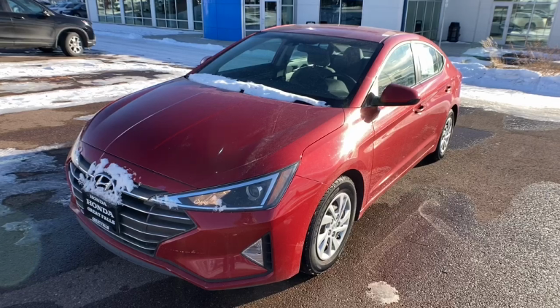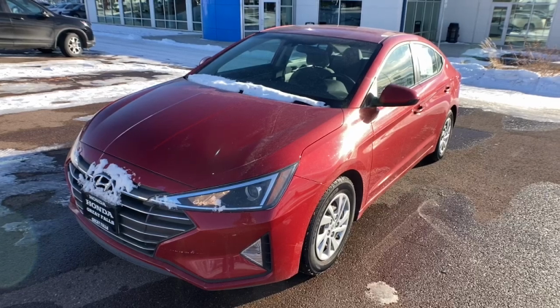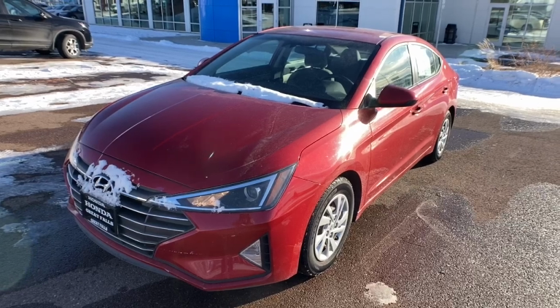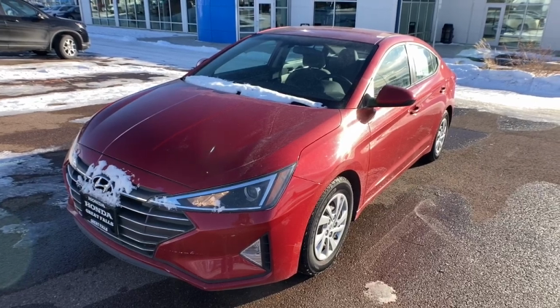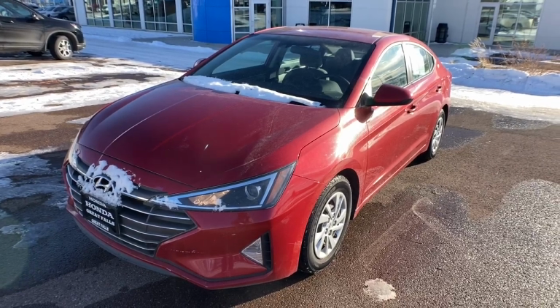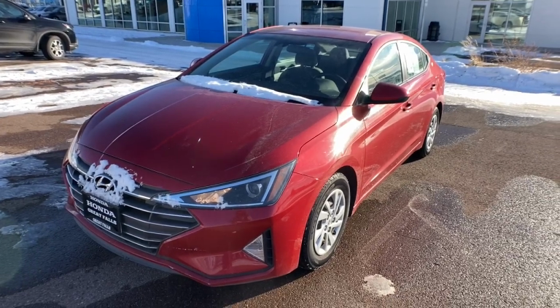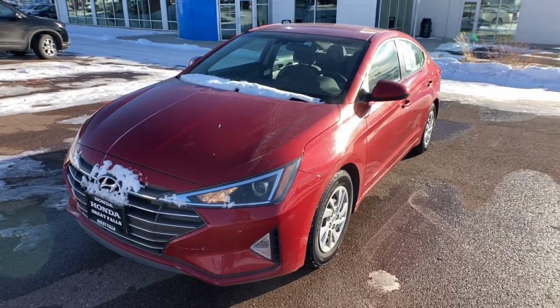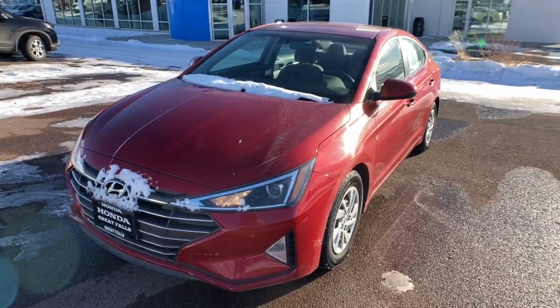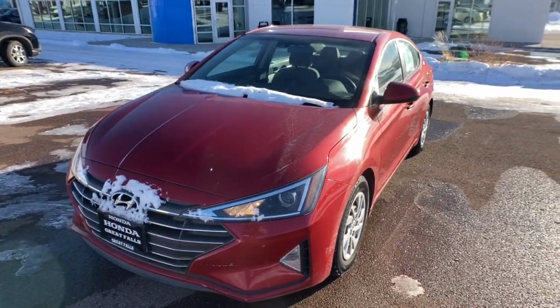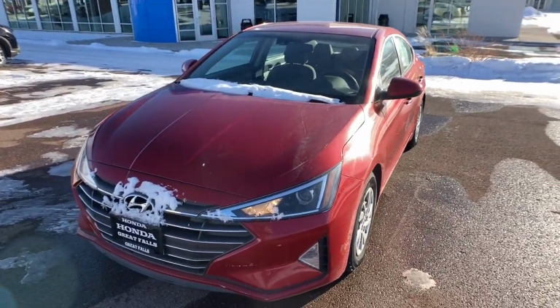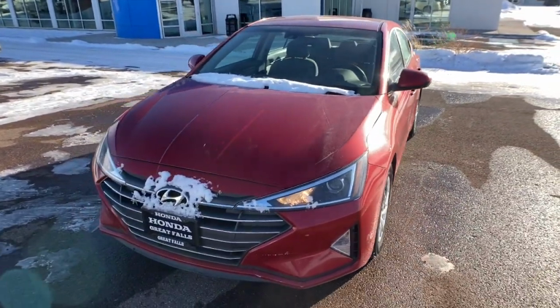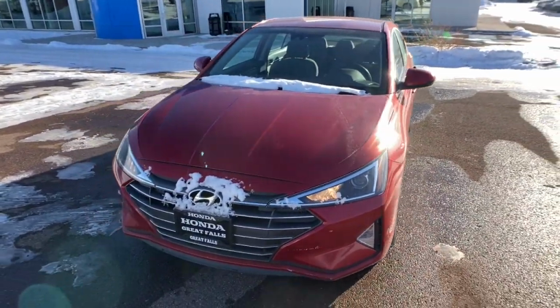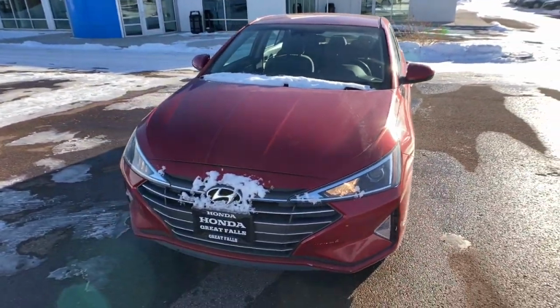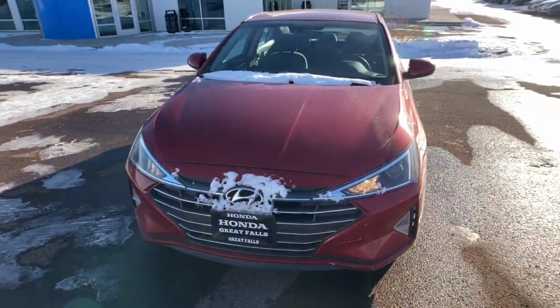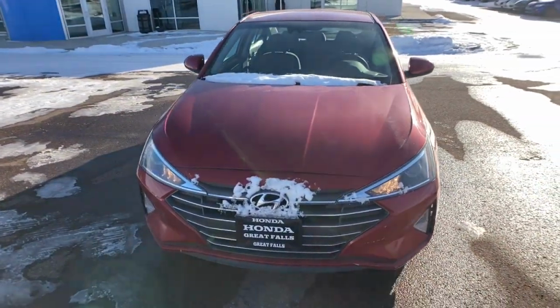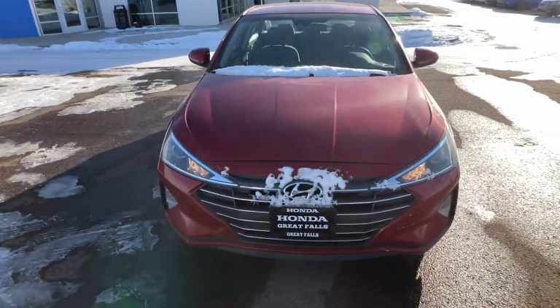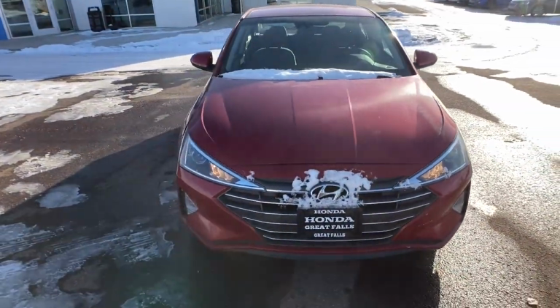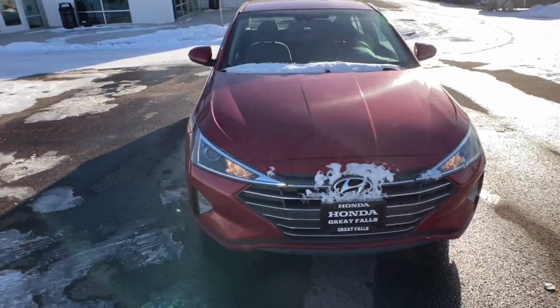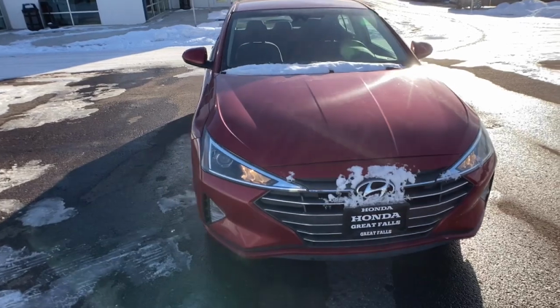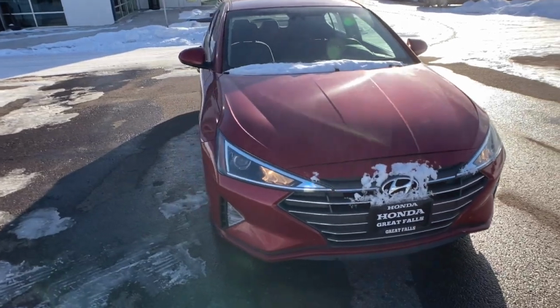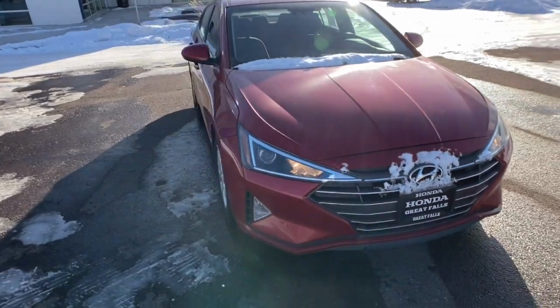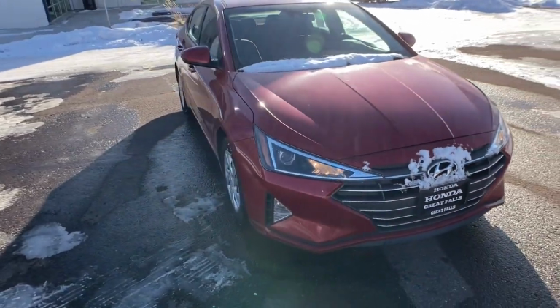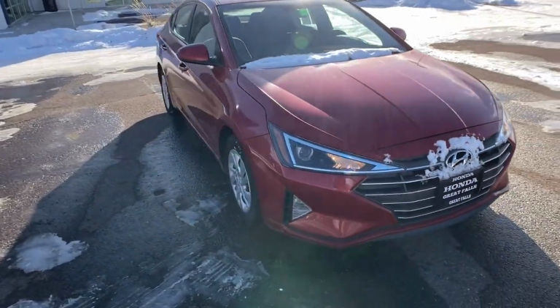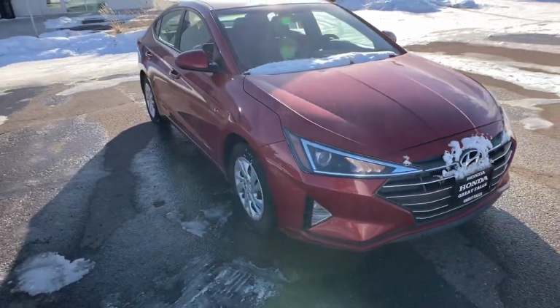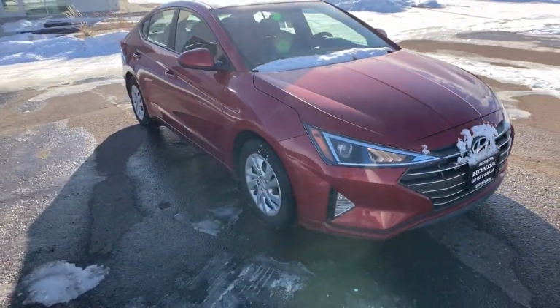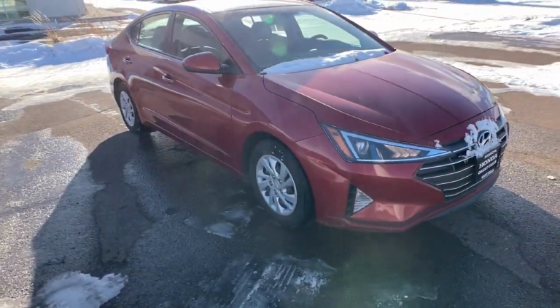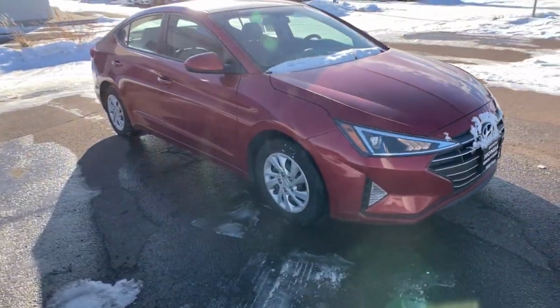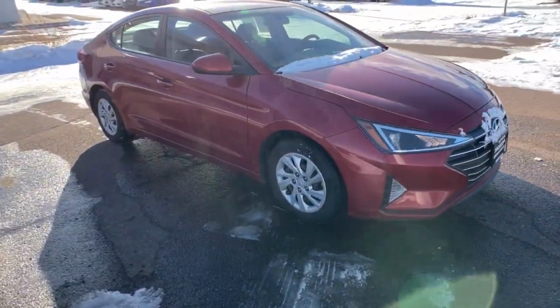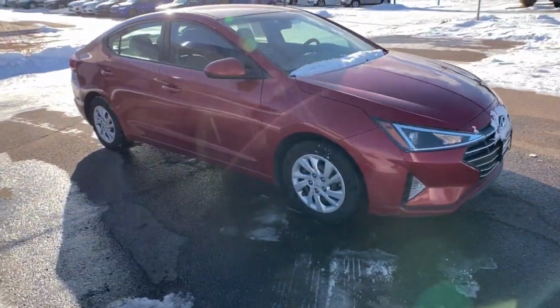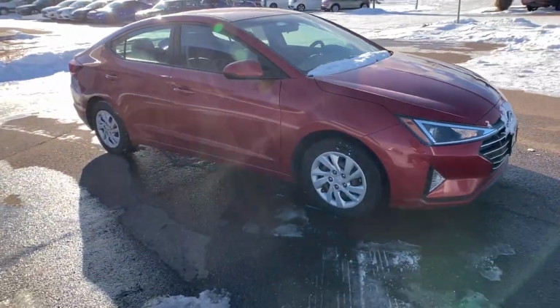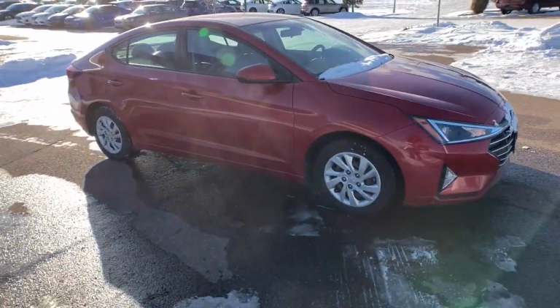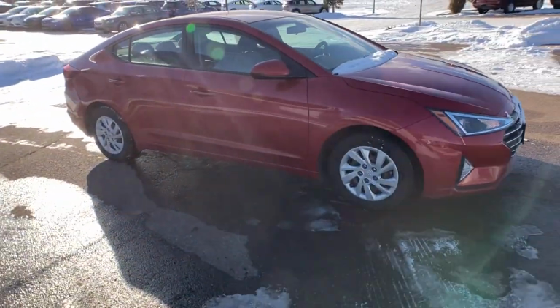Go home happy with the 2020 Hyundai Elantra. With less than 90,000 miles on the odometer, this vehicle provides excellent value.